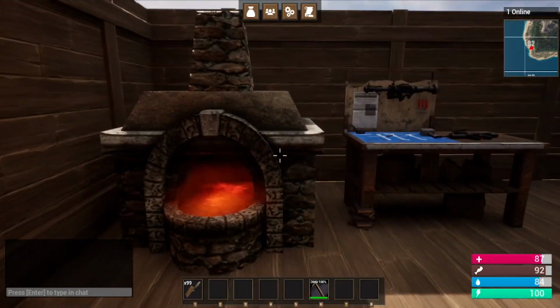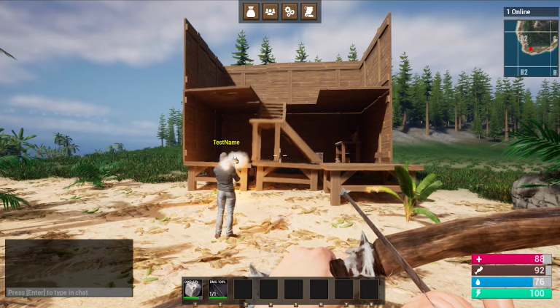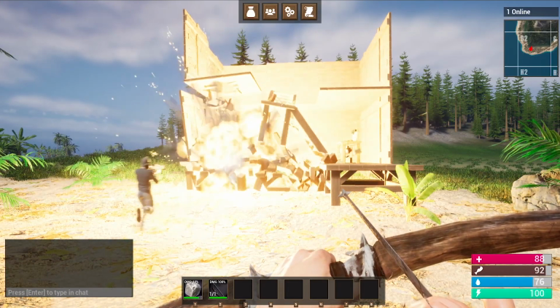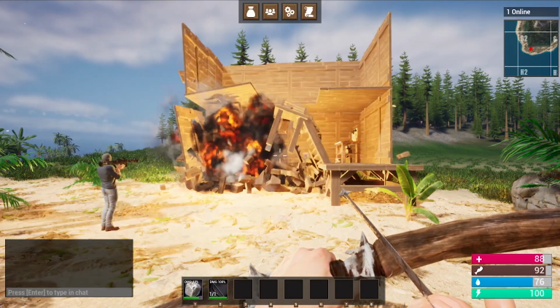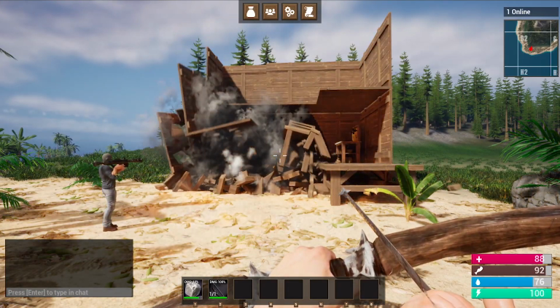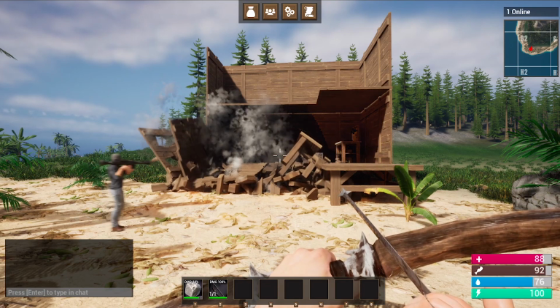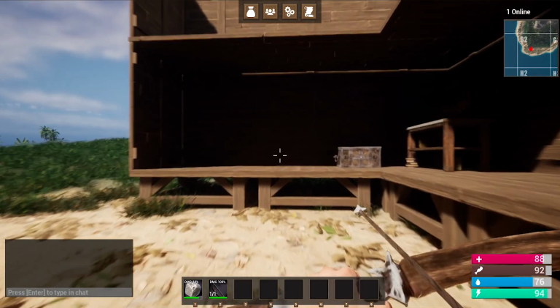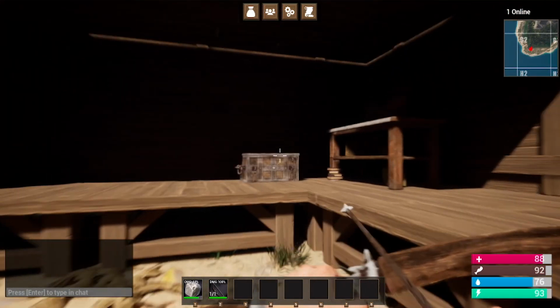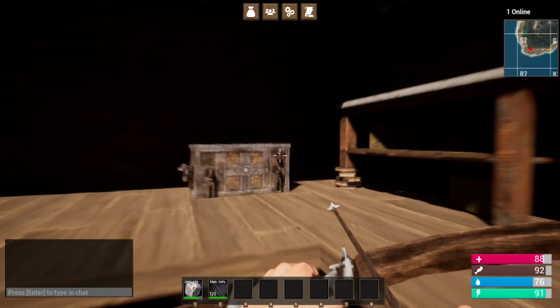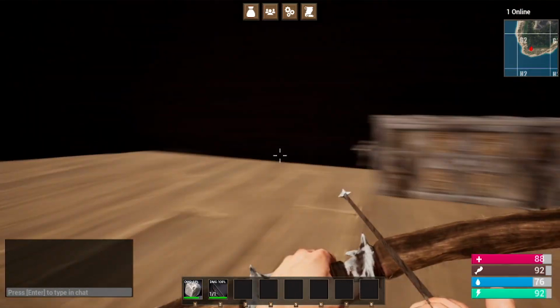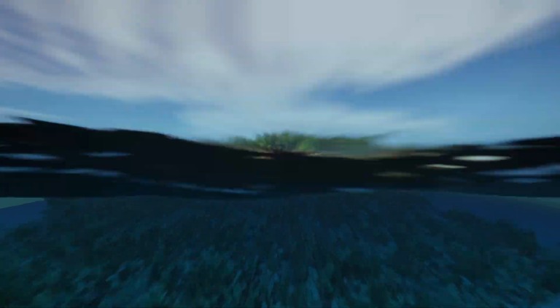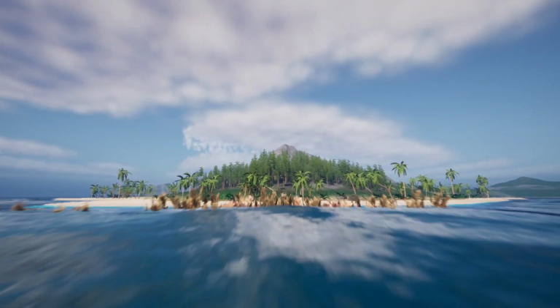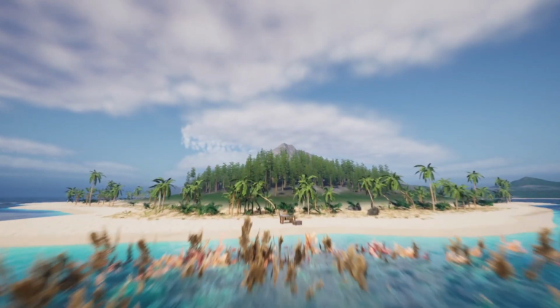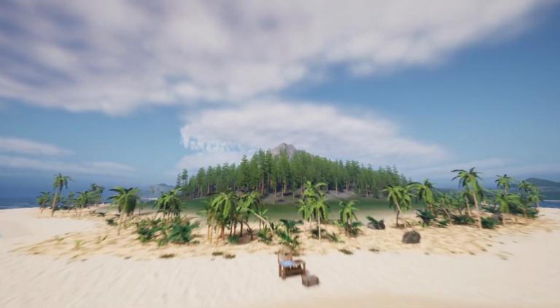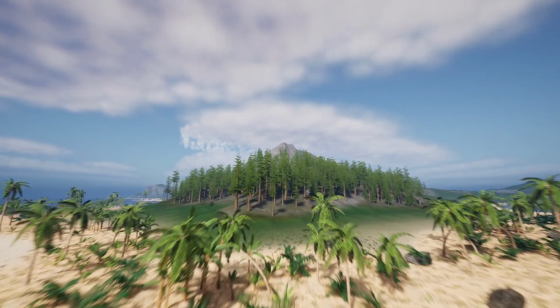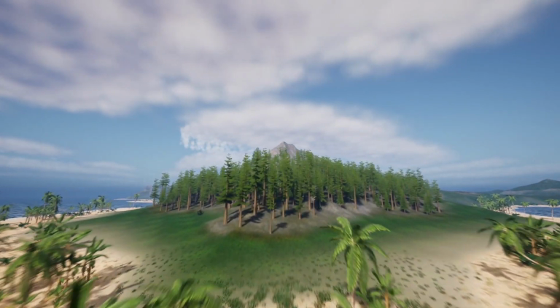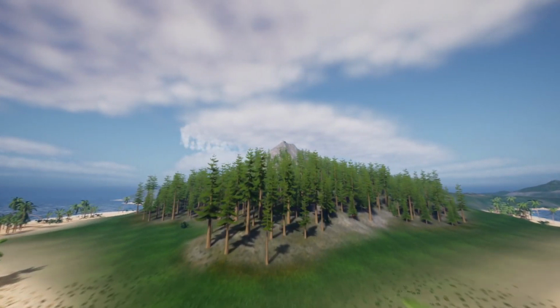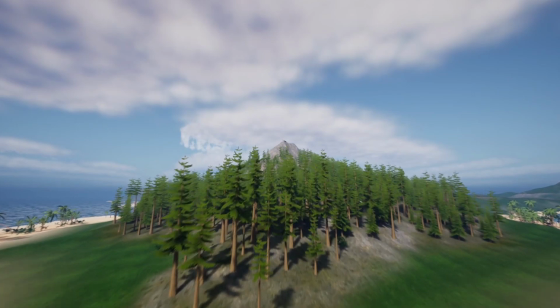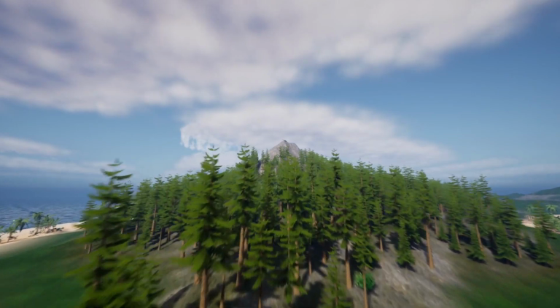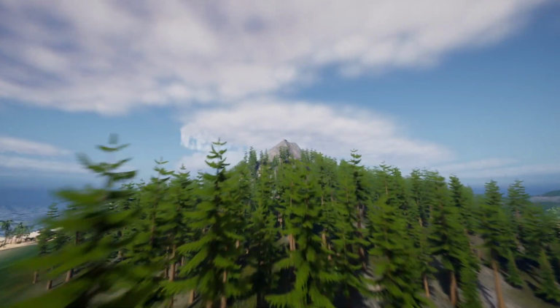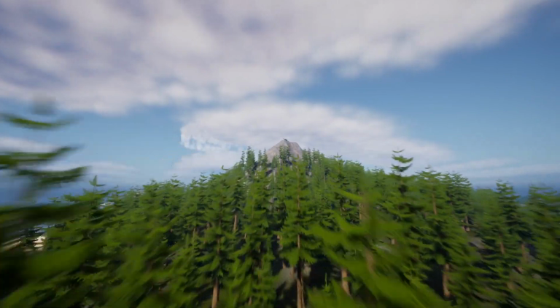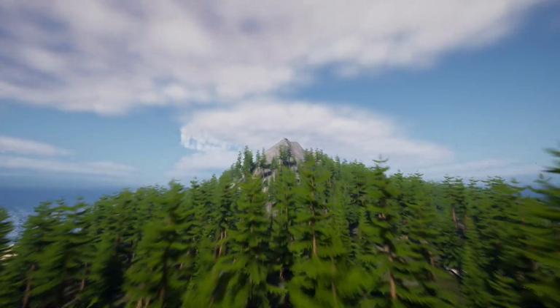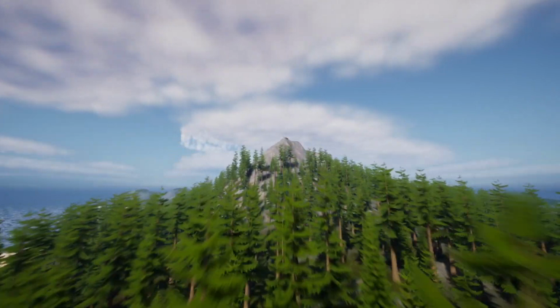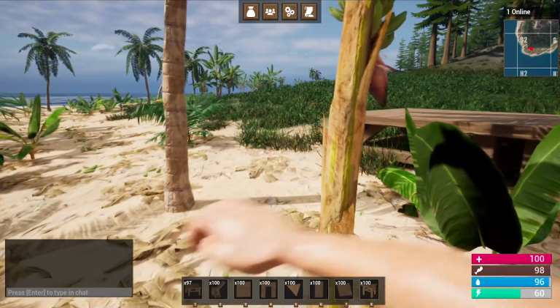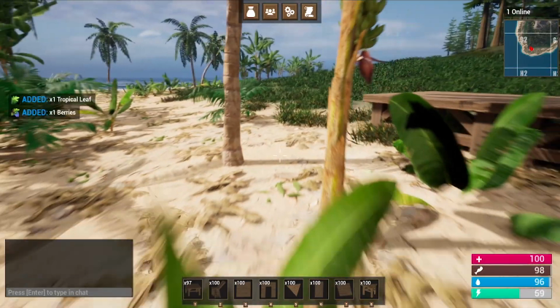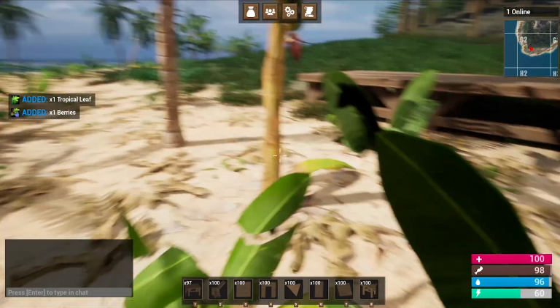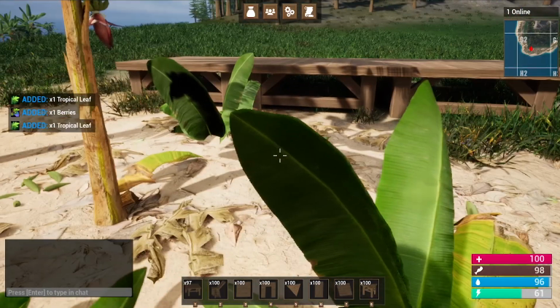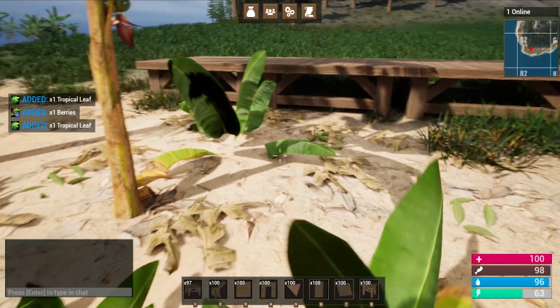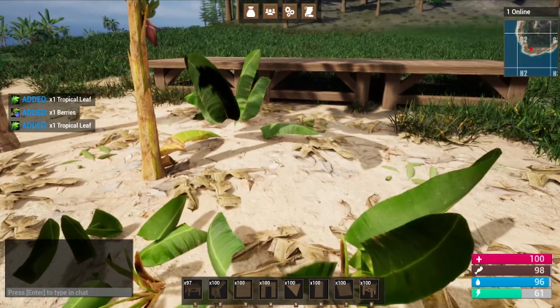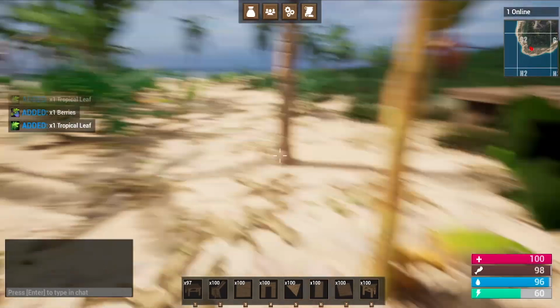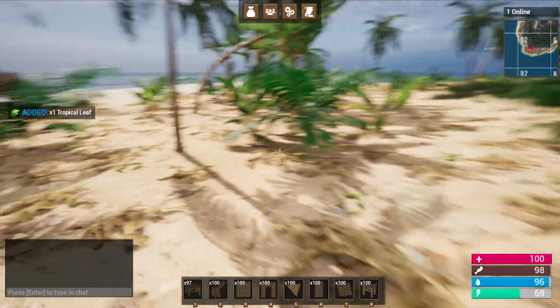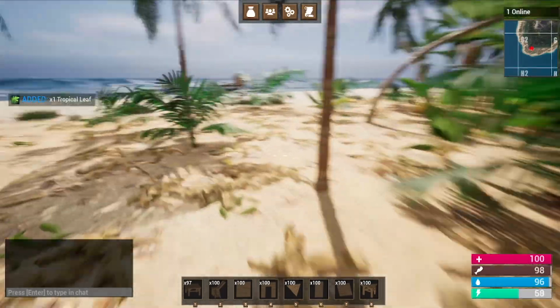We add a raiding system where you can attack other players and raid their bases for loot. Then we create this open world map that has different biomes, procedural foliage, and each tree, rock, or bush that you see on this map can be harvested for resources.